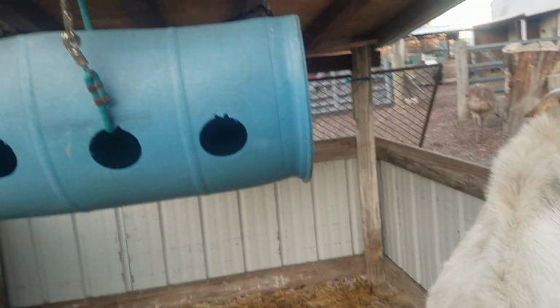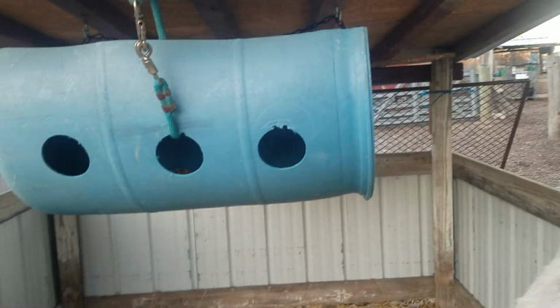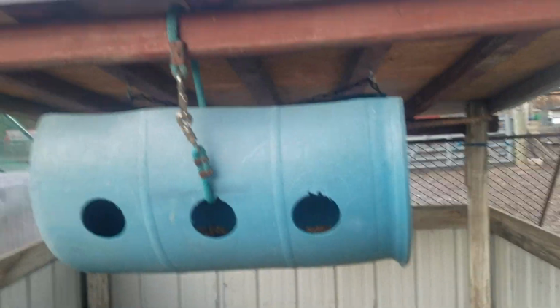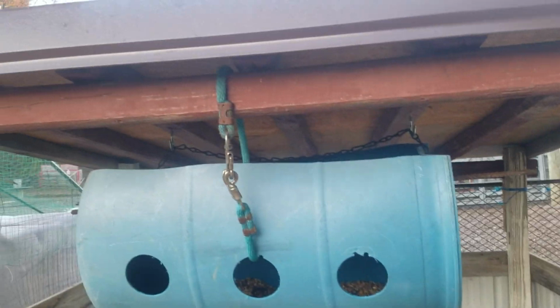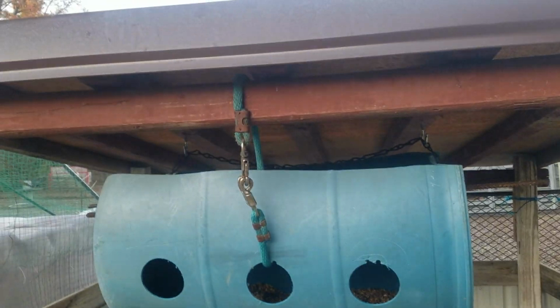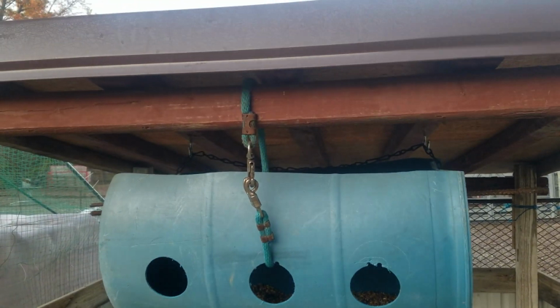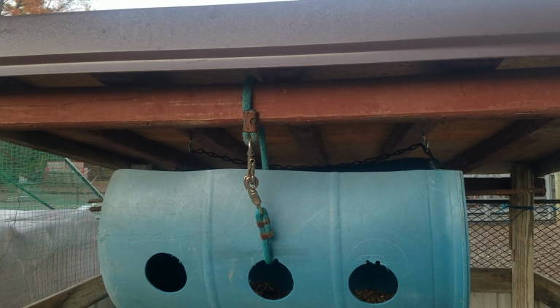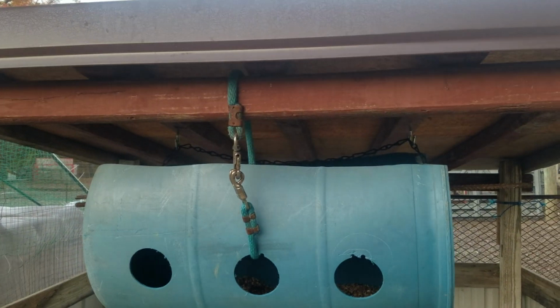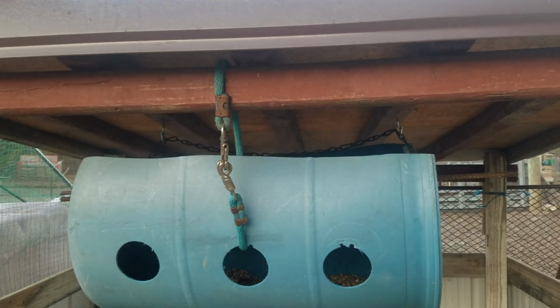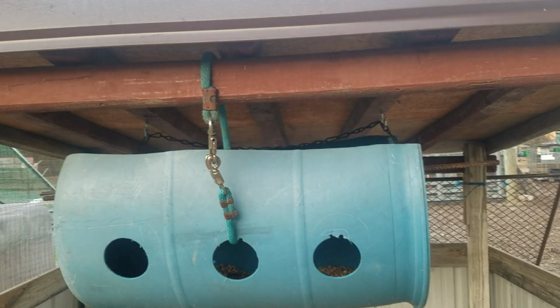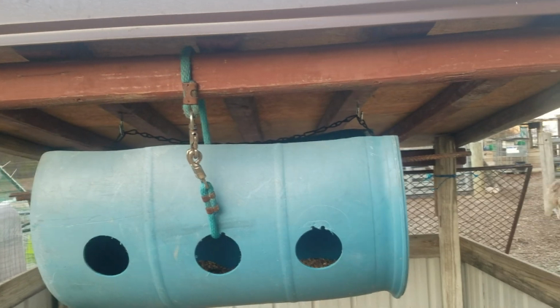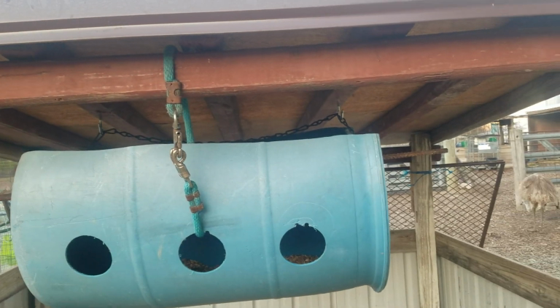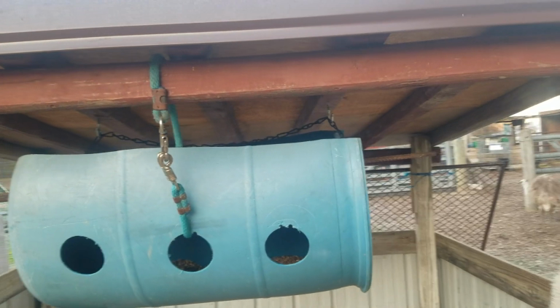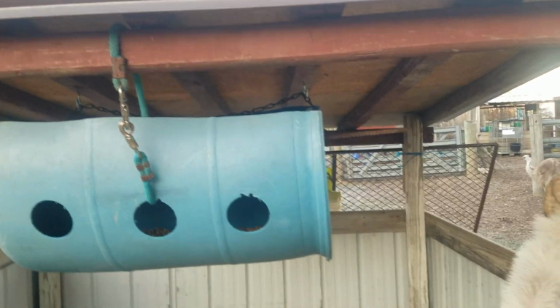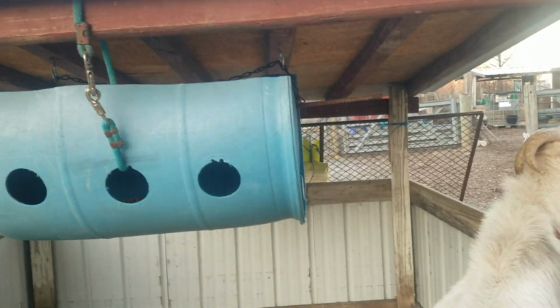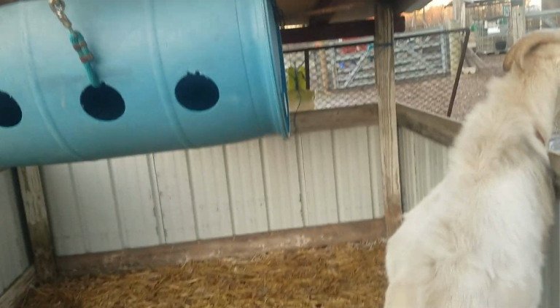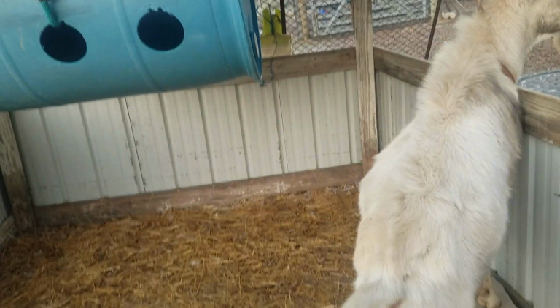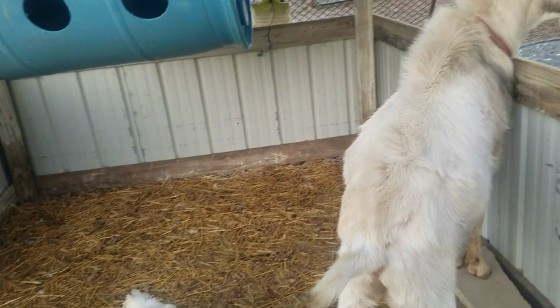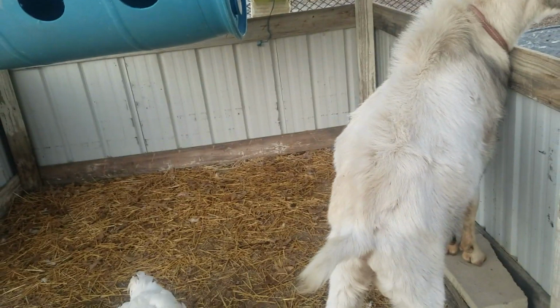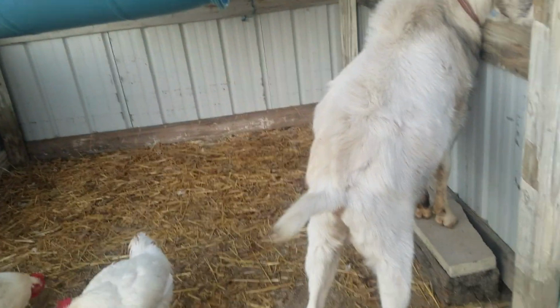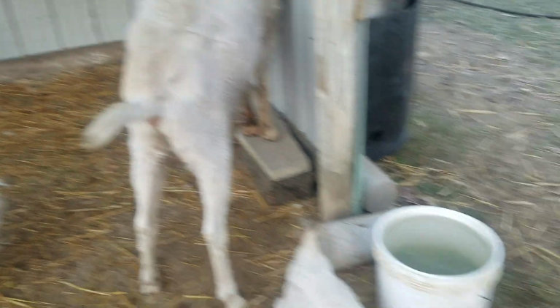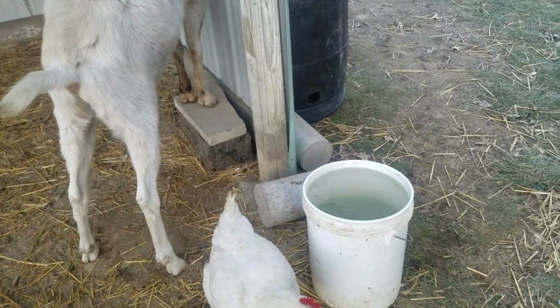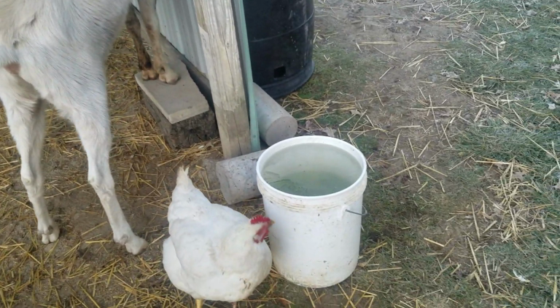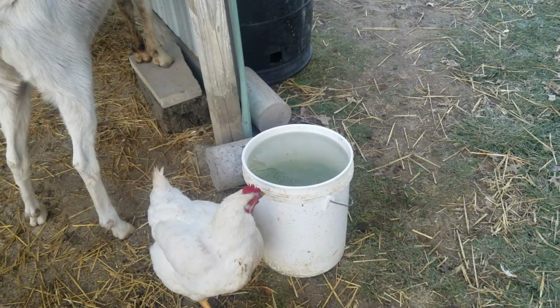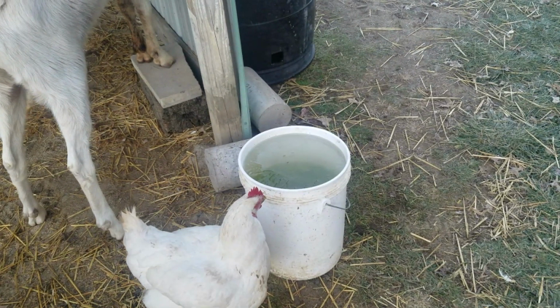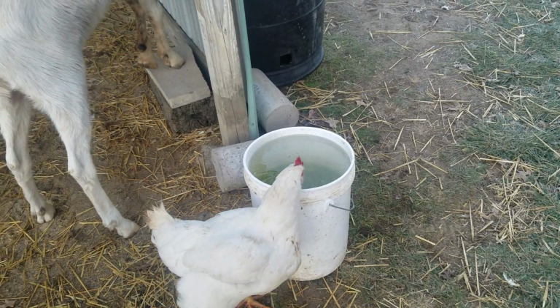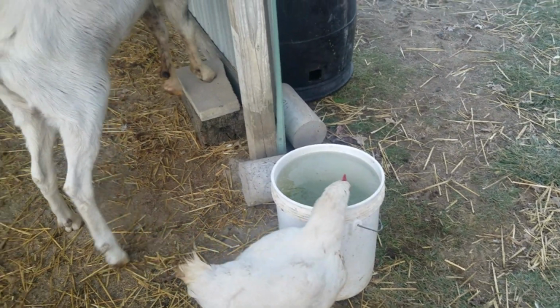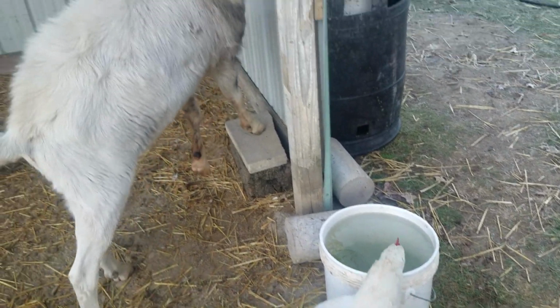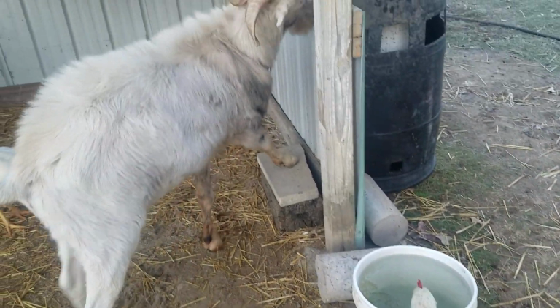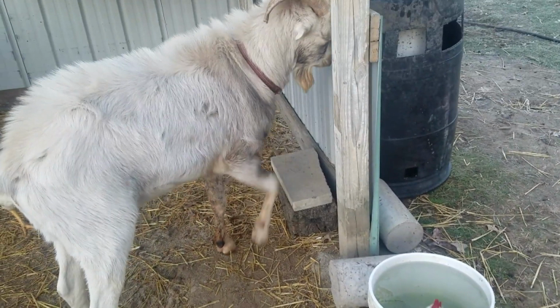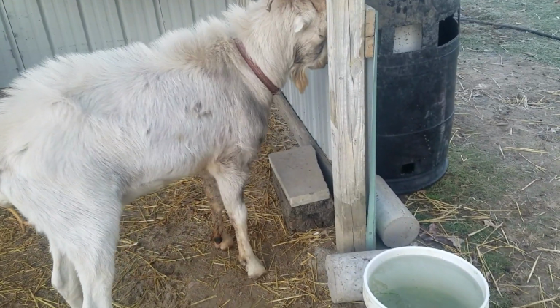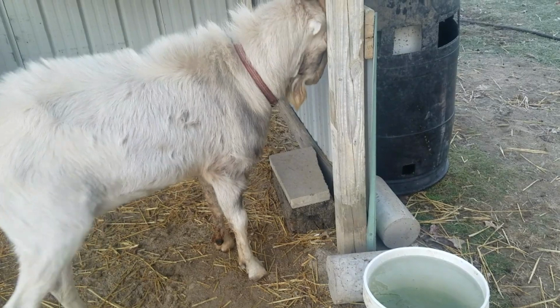It's worked well for us because it doesn't get wet — we've hung it right underneath the shelter. If they do want to seek shelter, it's a three-sided shelter where they have some water, and in the winter I'm going to run a cord out here and have a heated bucket out here.